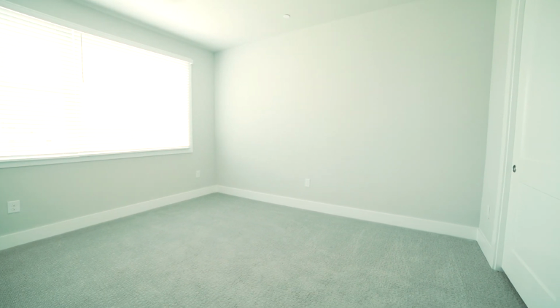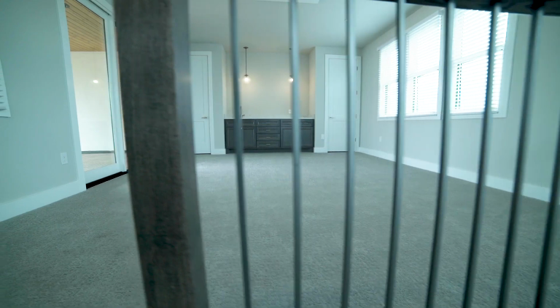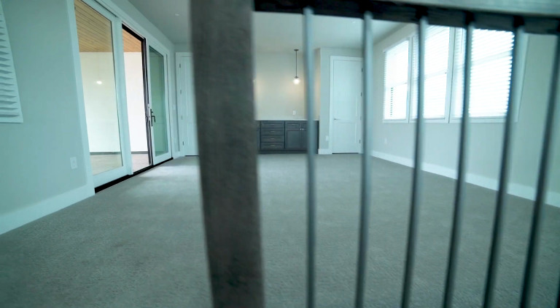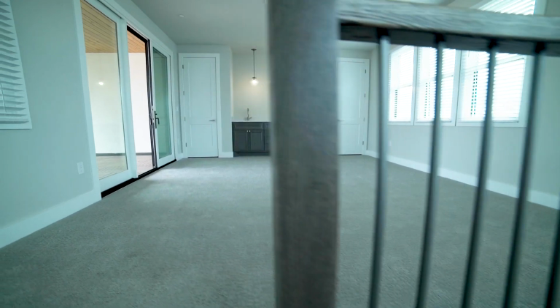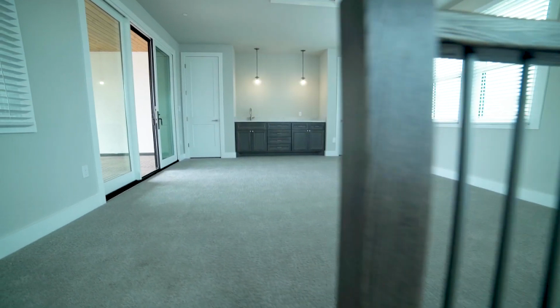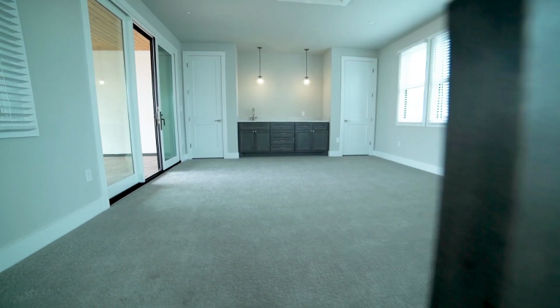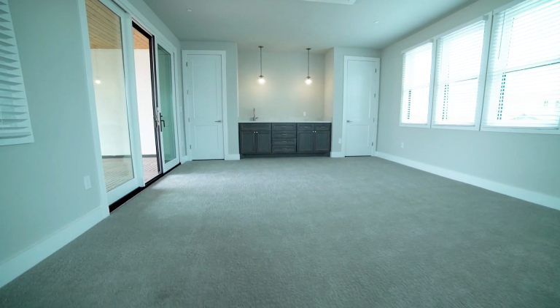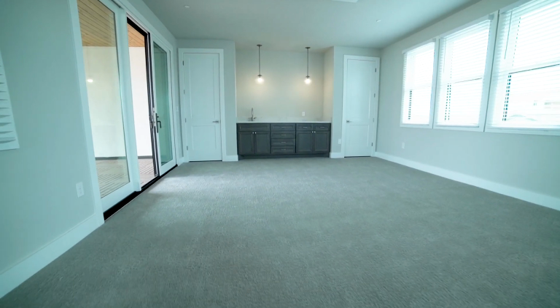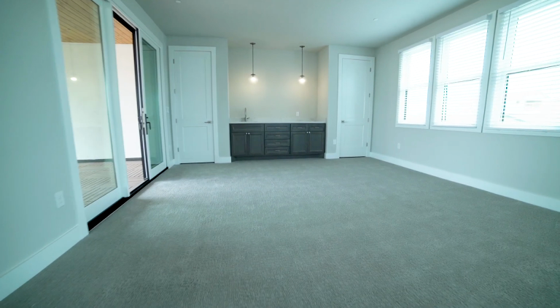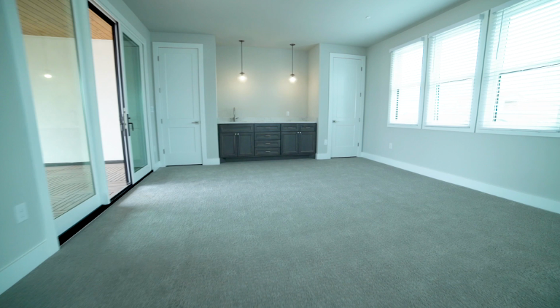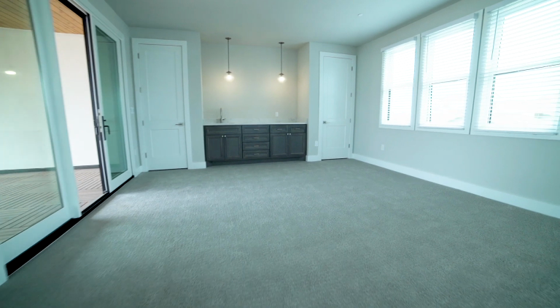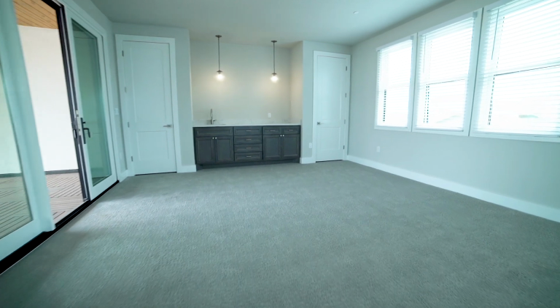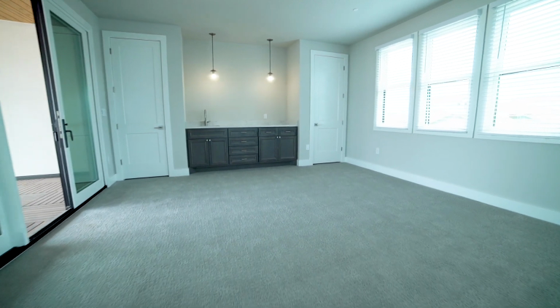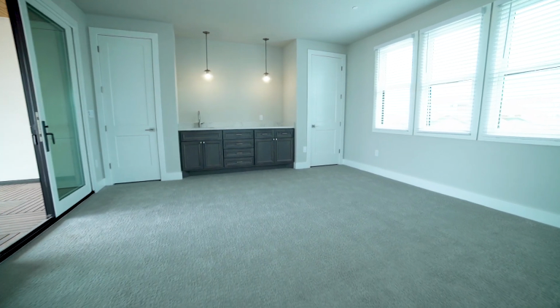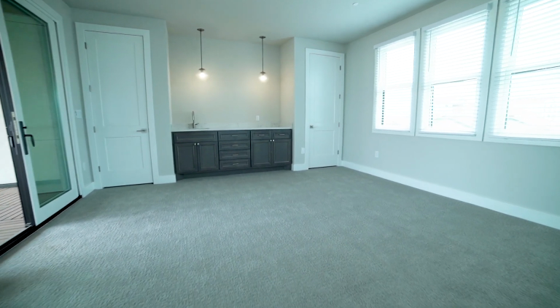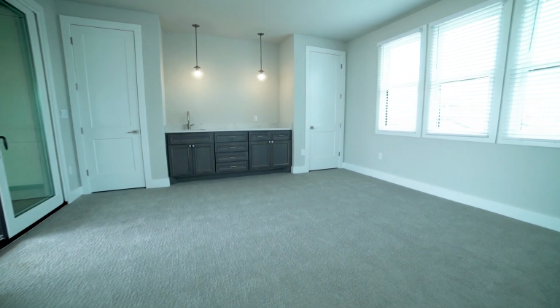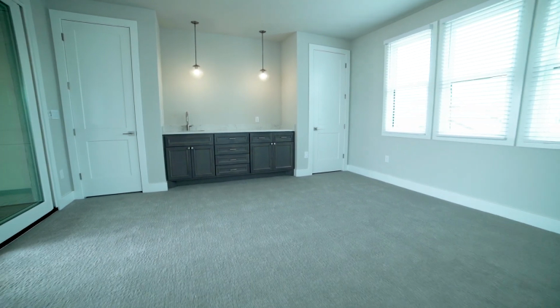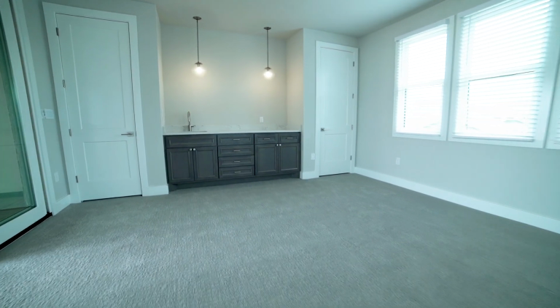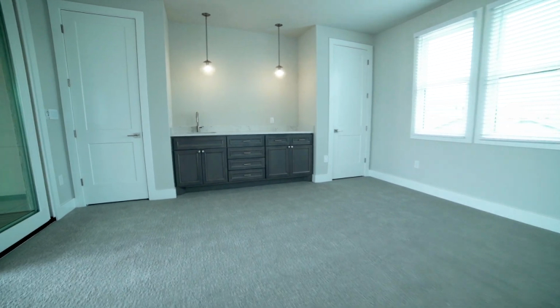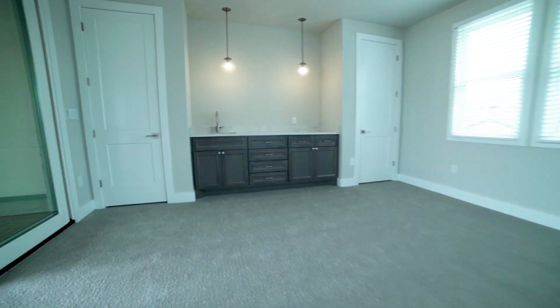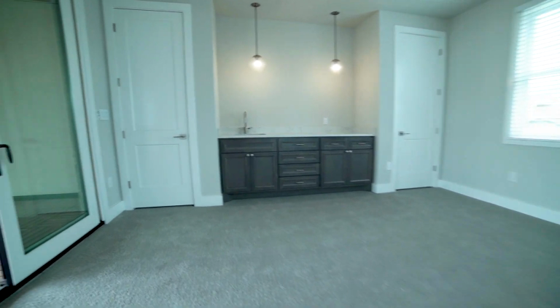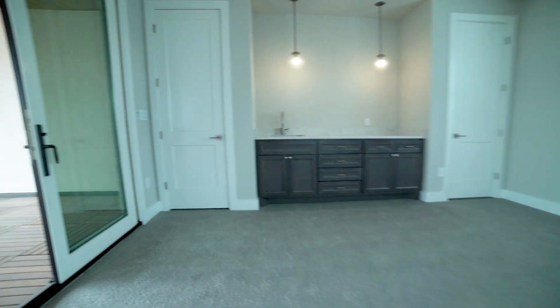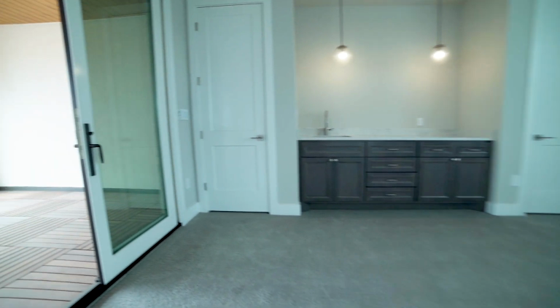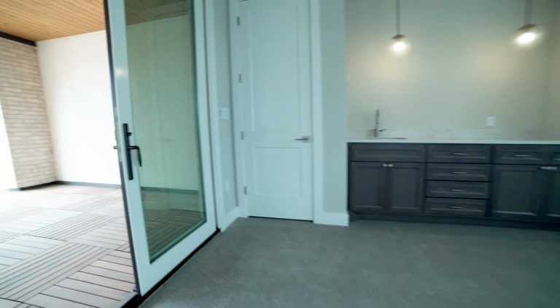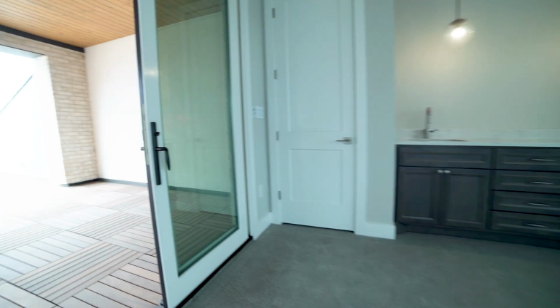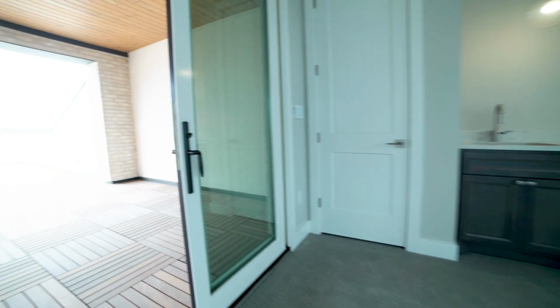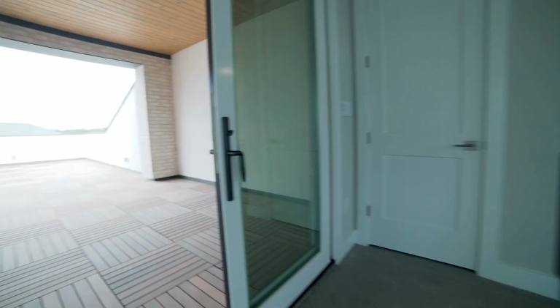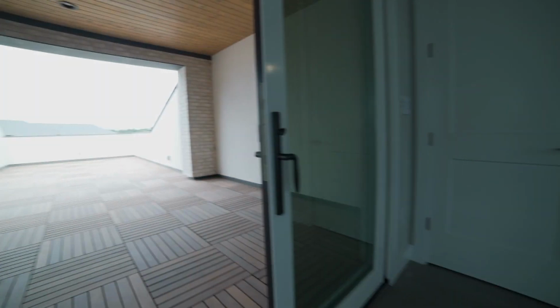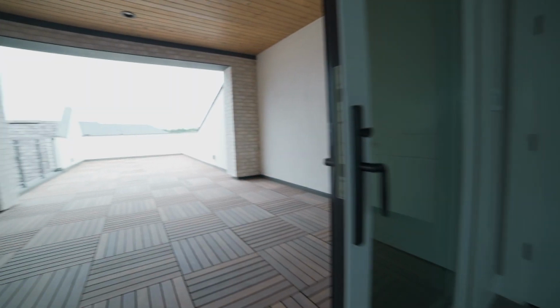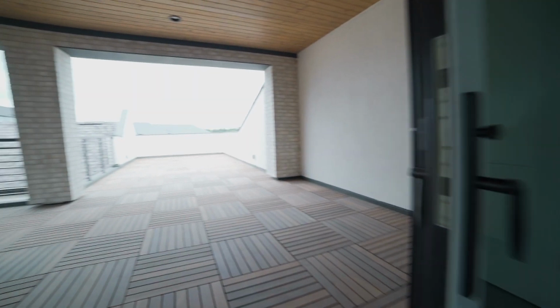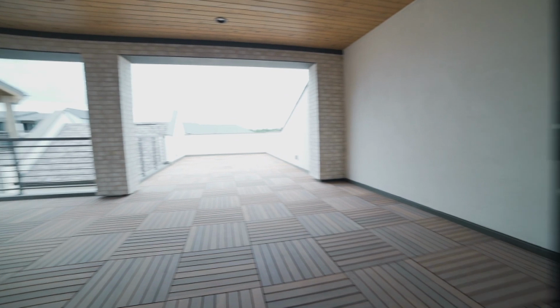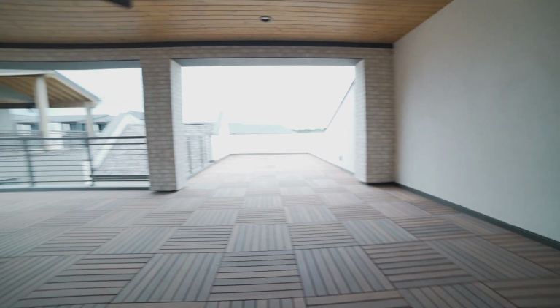The top level of the Palmetto Sea is meant for entertaining, featuring a wet bar and the largest outdoor deck that is found at The Grove.